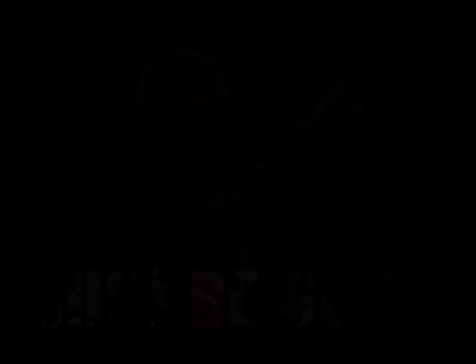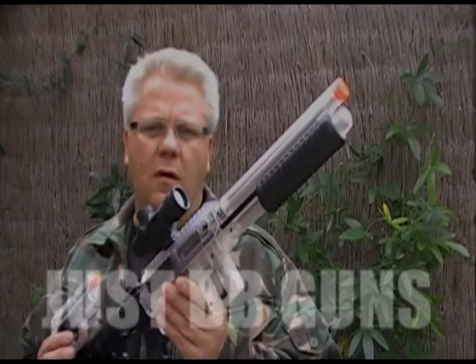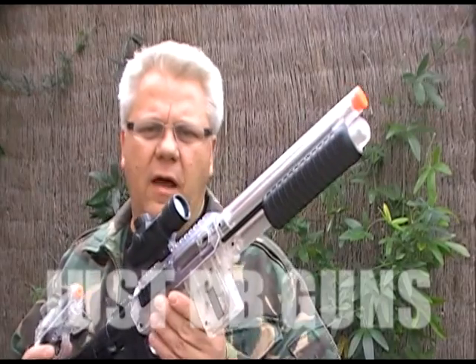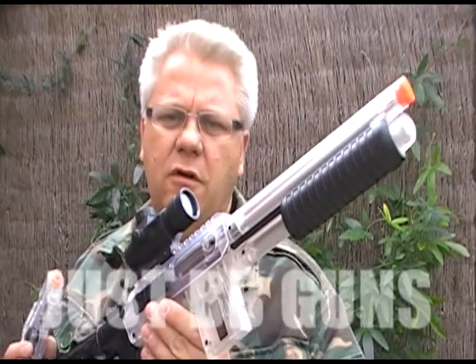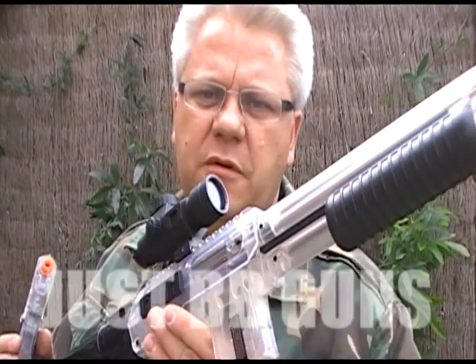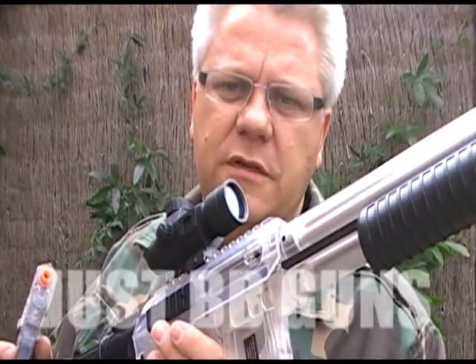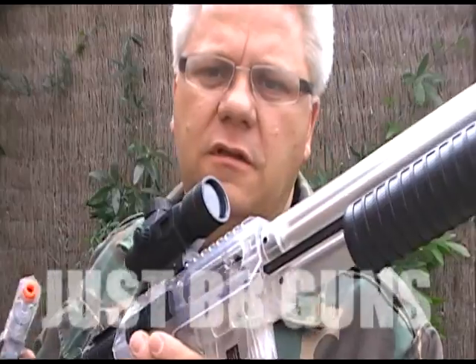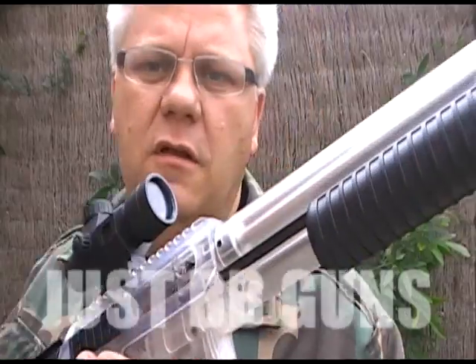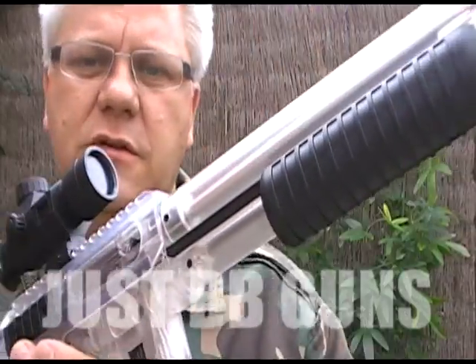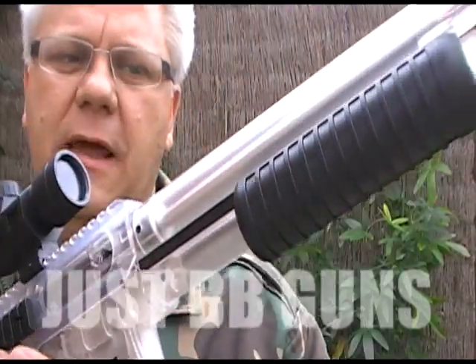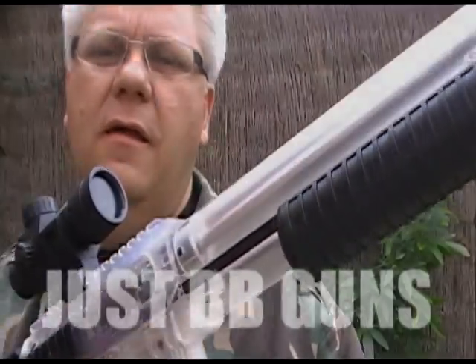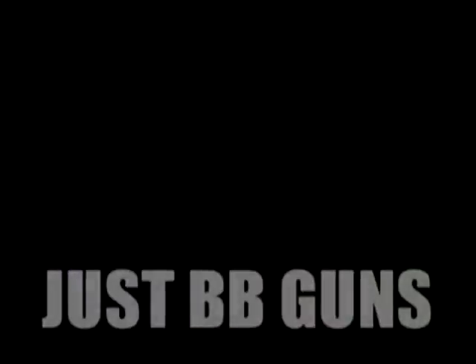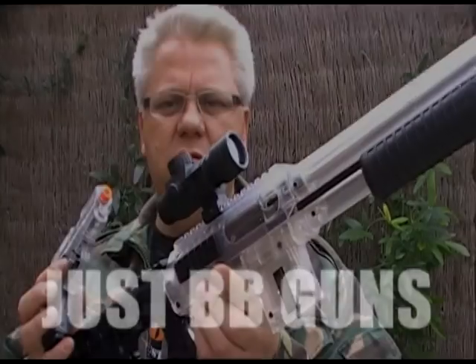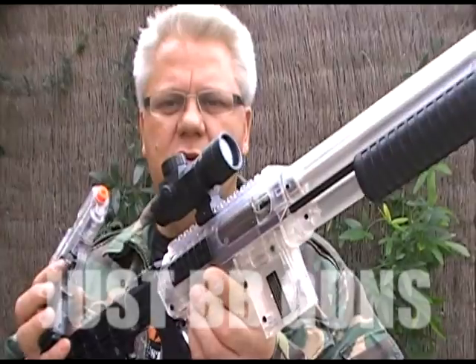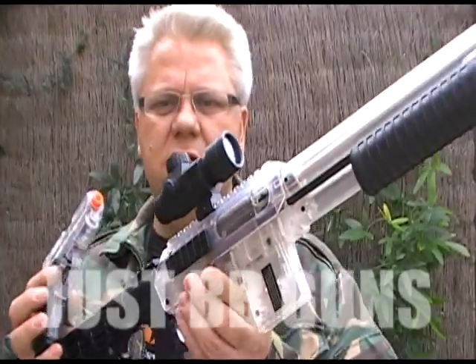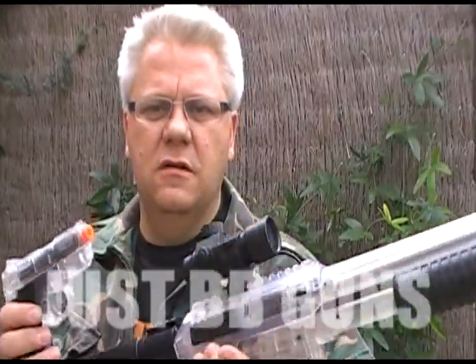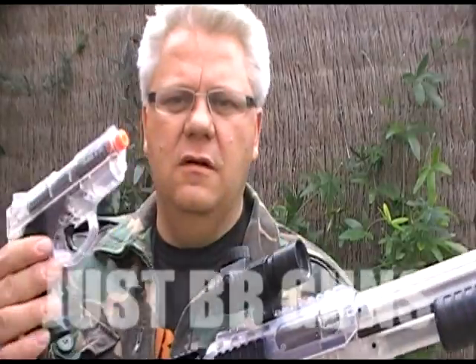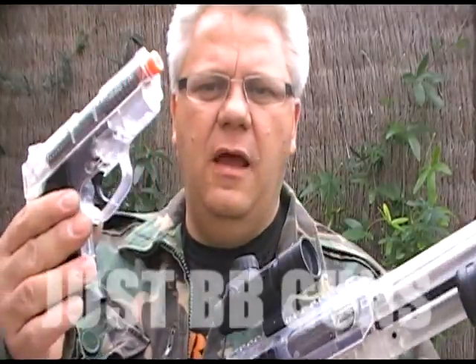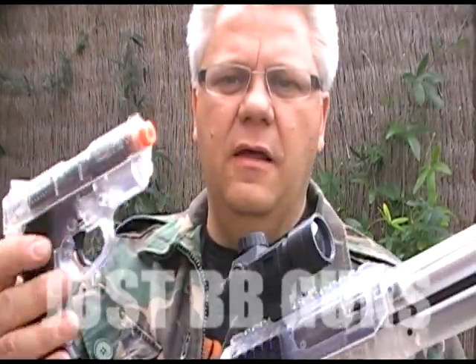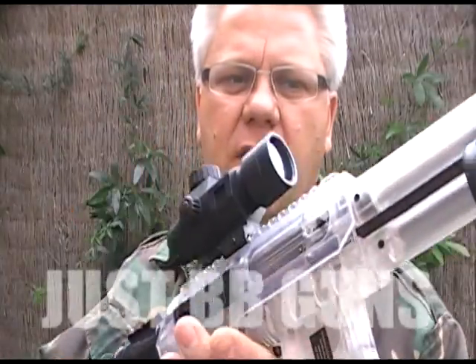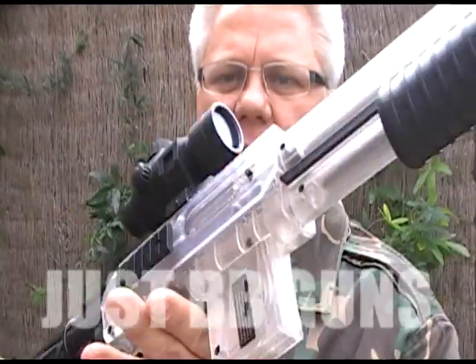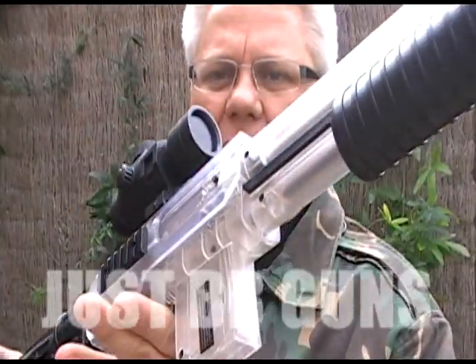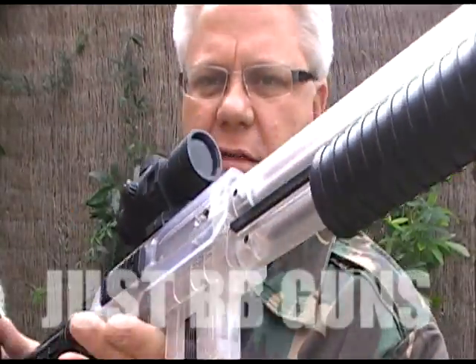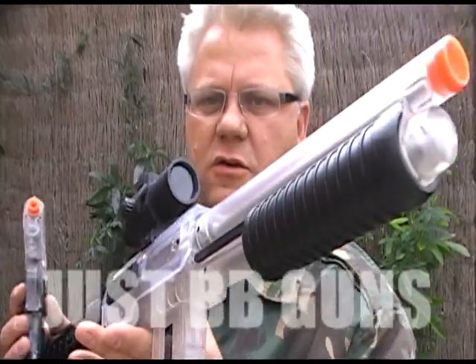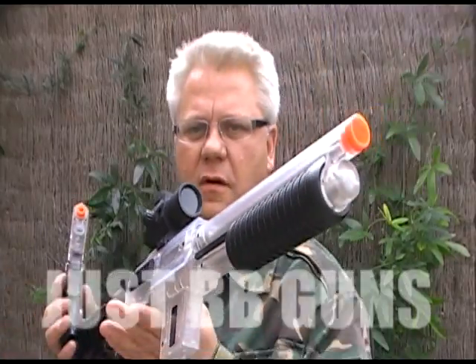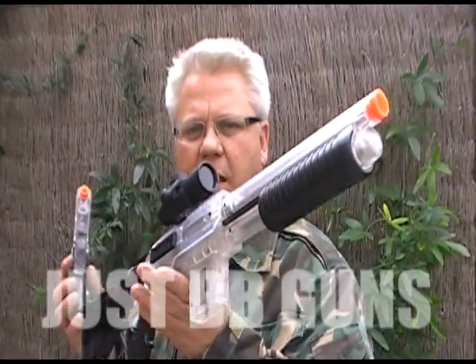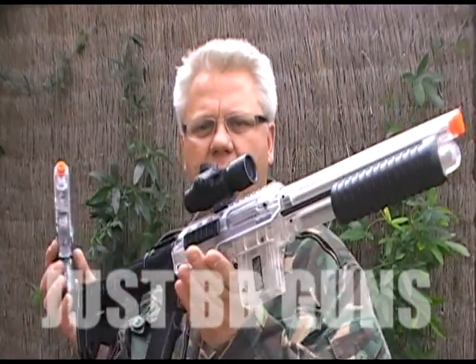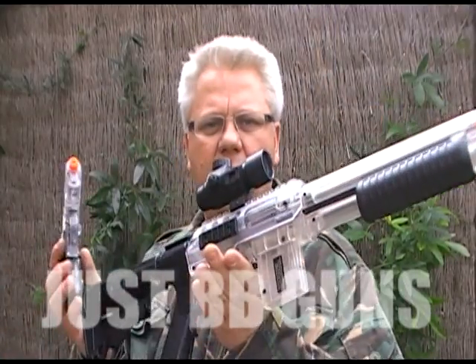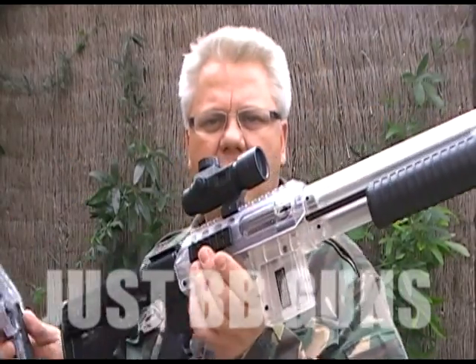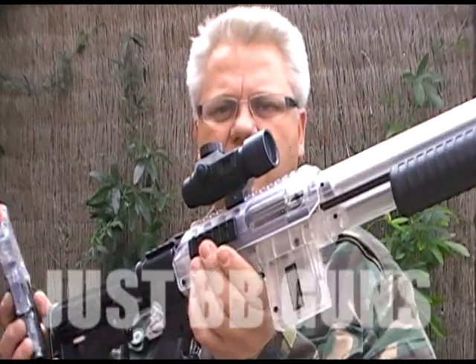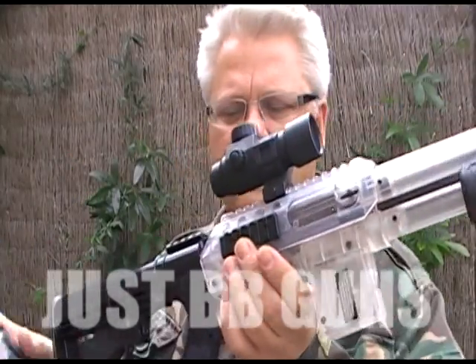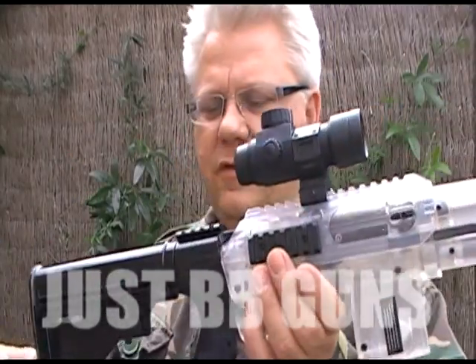We have a new Smith & Wesson duty kit. It comes with two guns: a handgun and a tactical M3000.